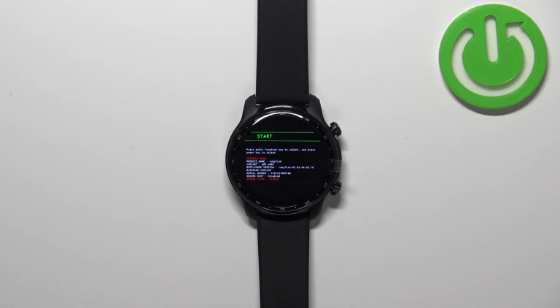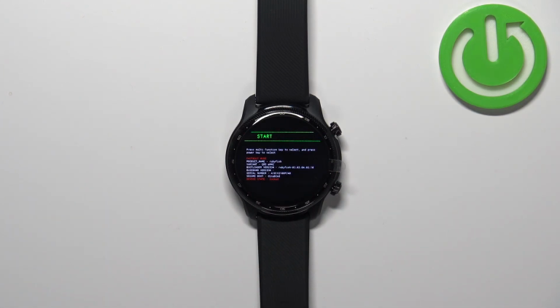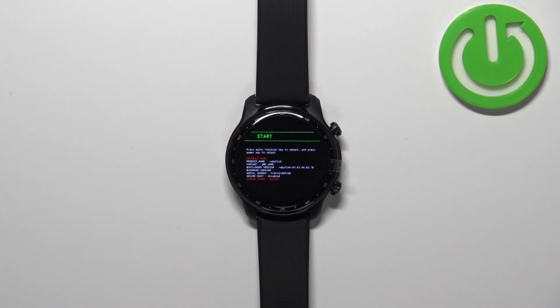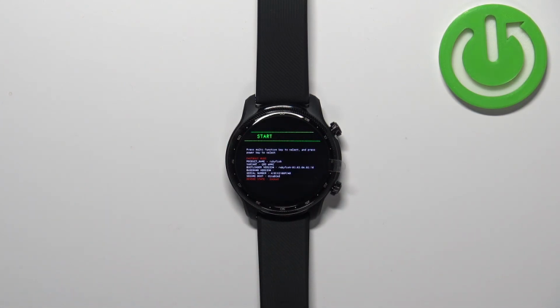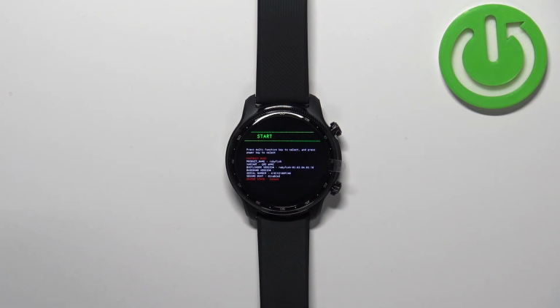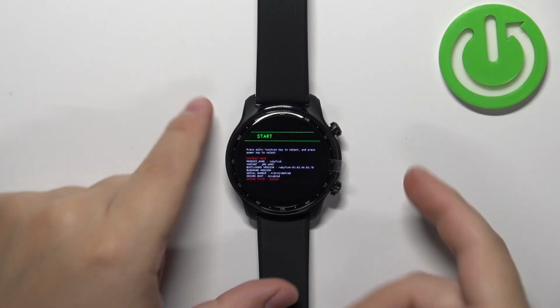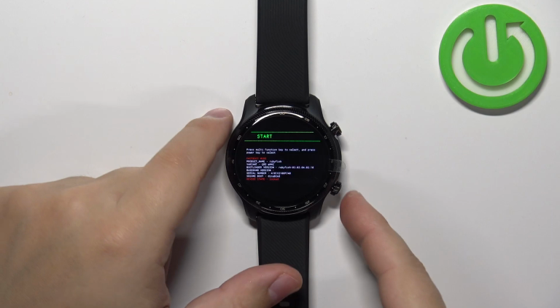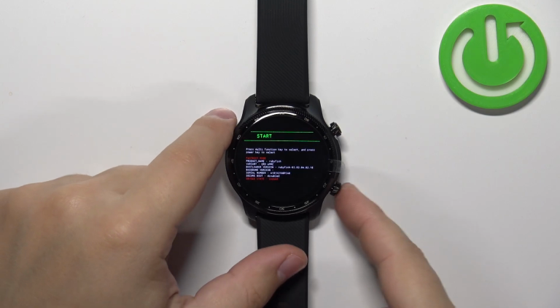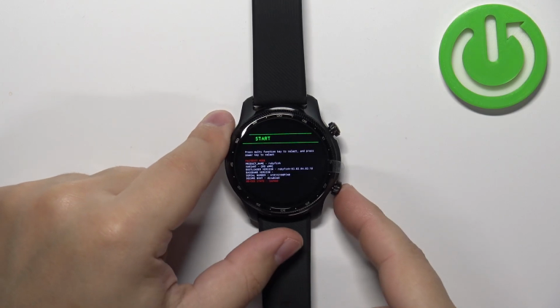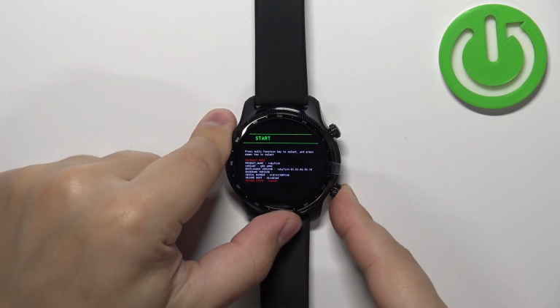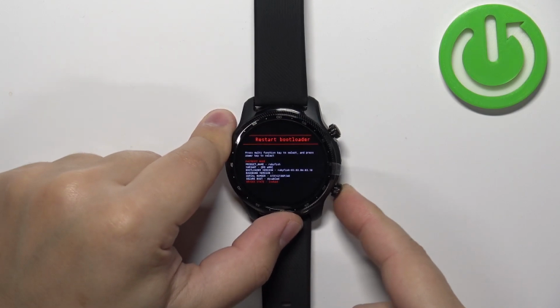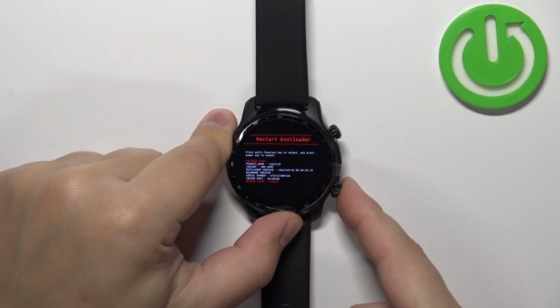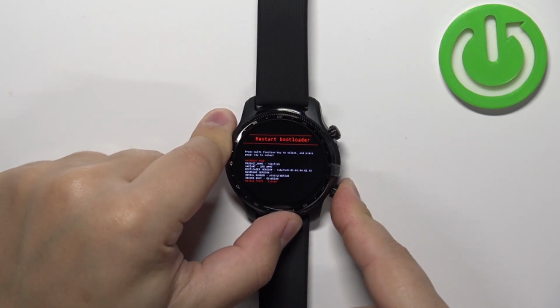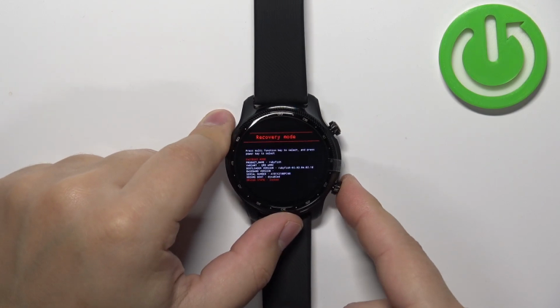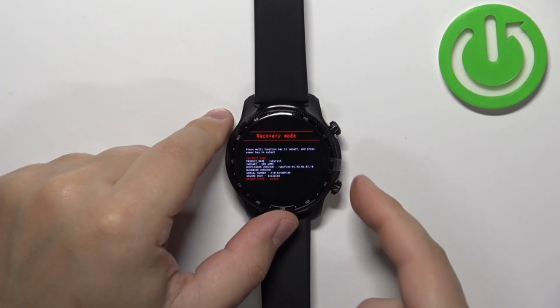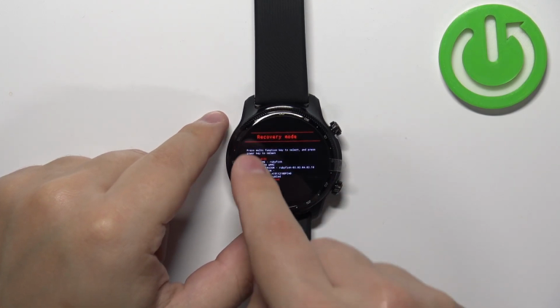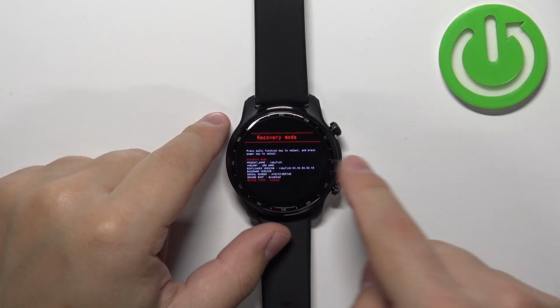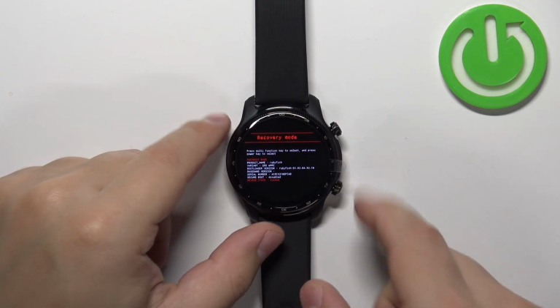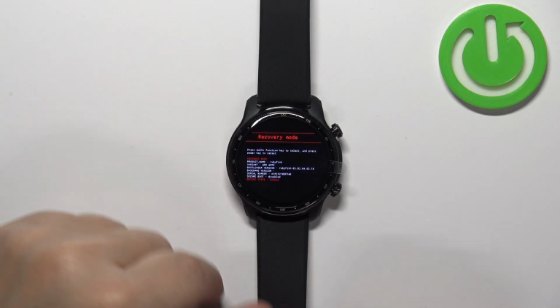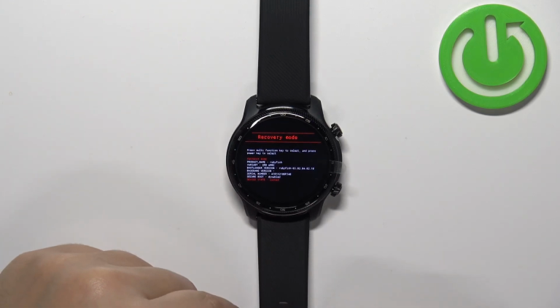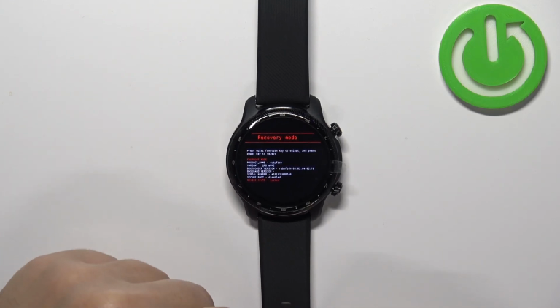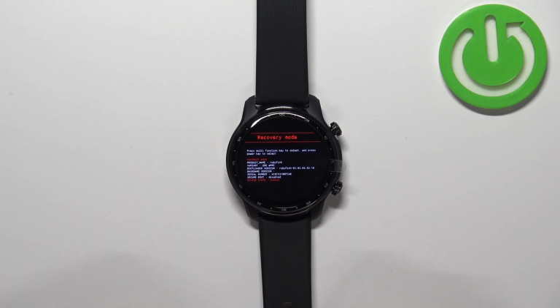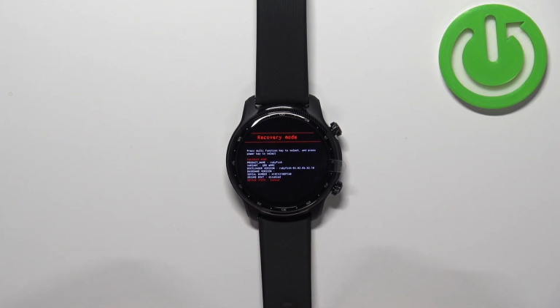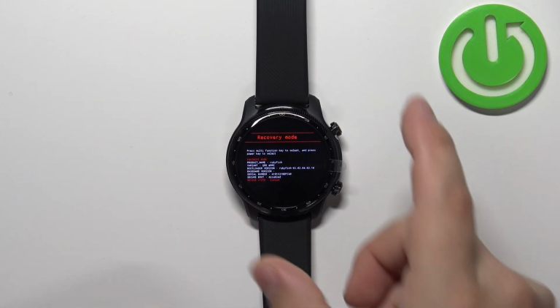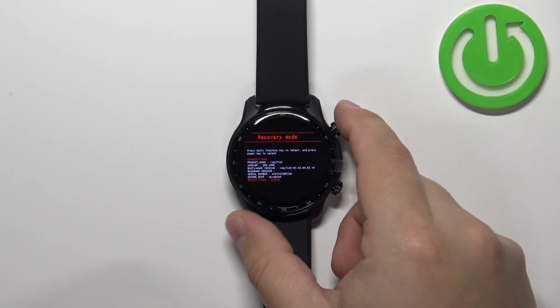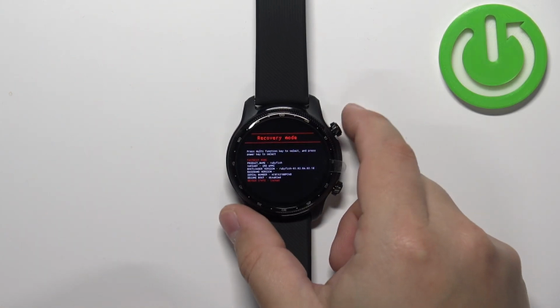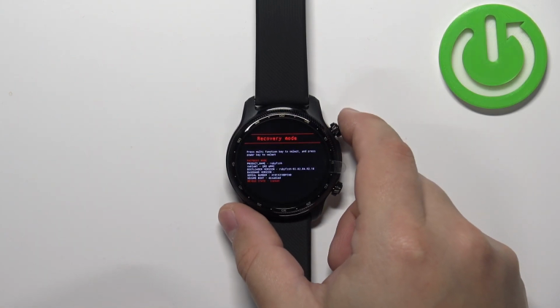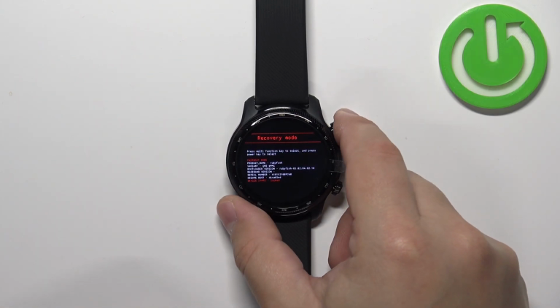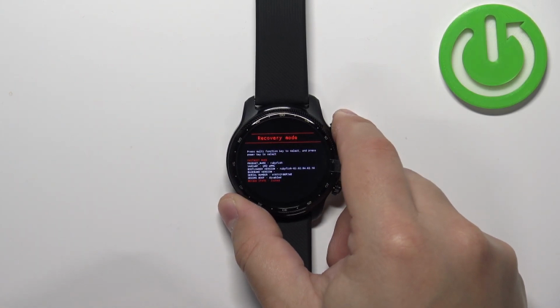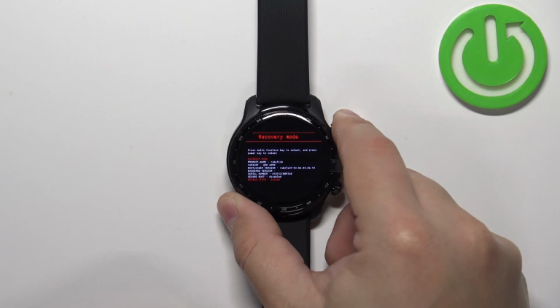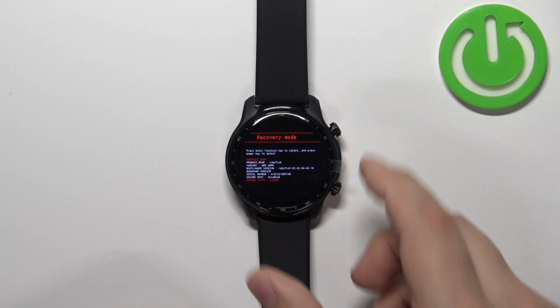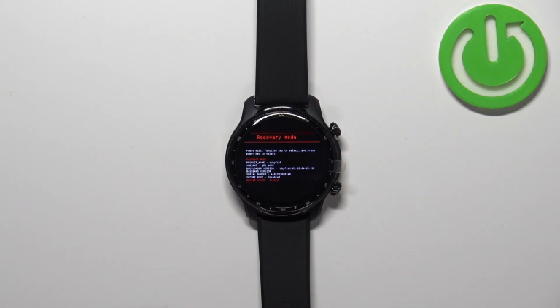Now use the lower button to scroll through the menu. Find the Recovery Mode option, and then press the upper button to confirm and enter the recovery mode.